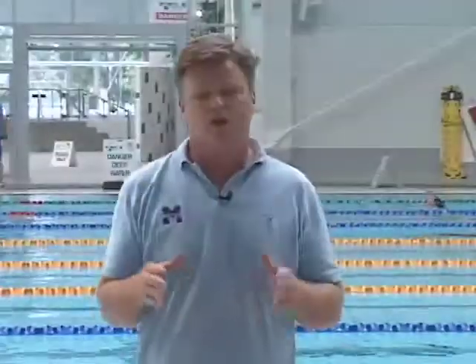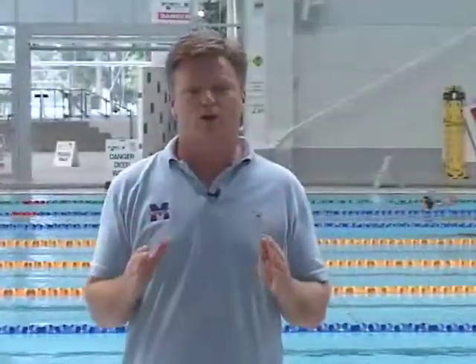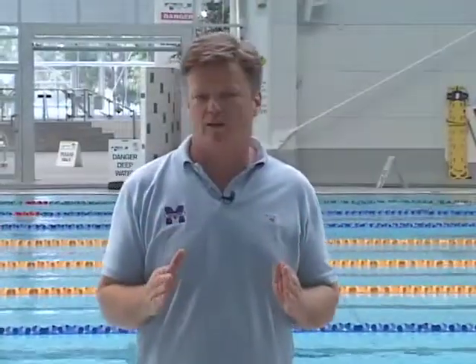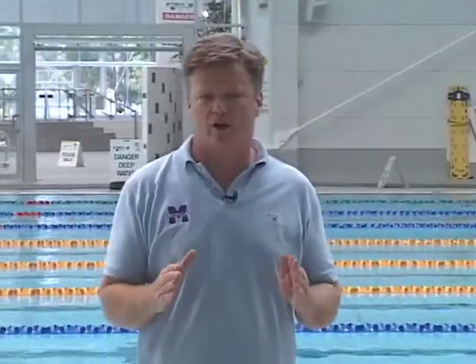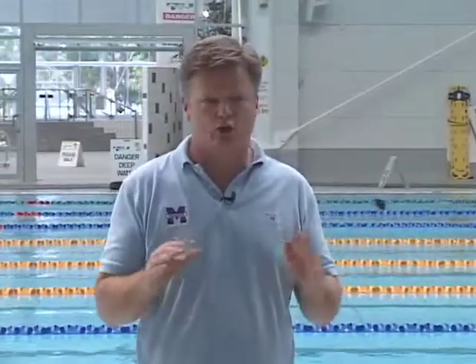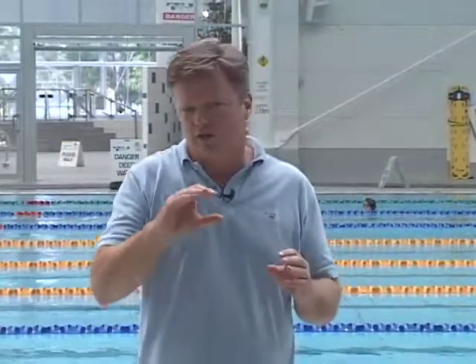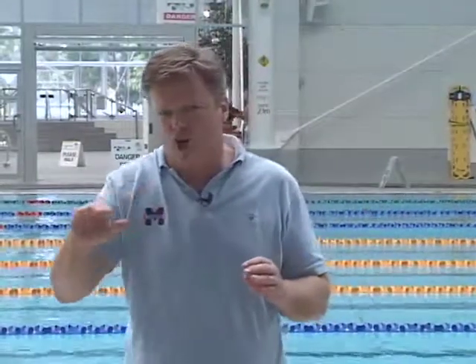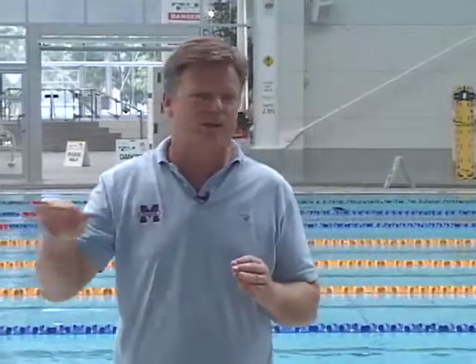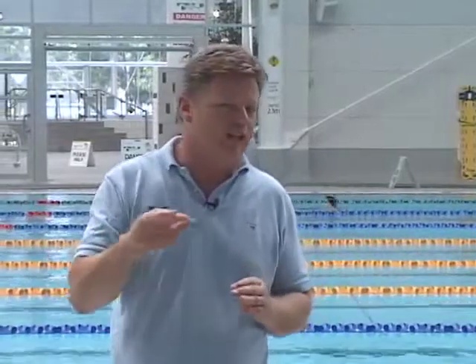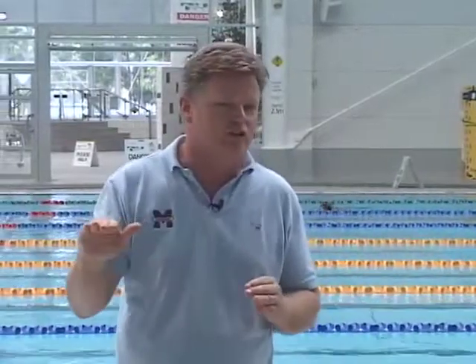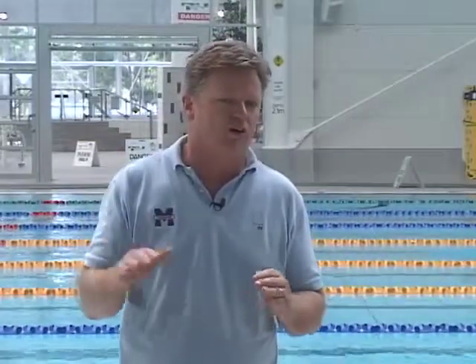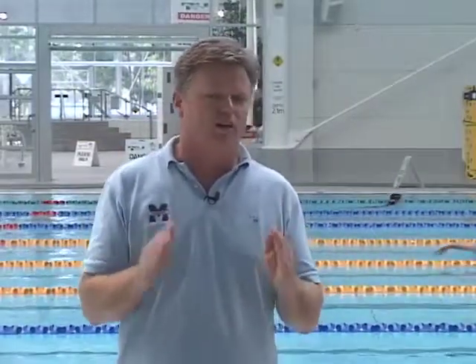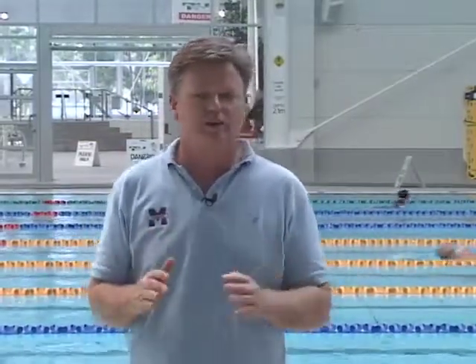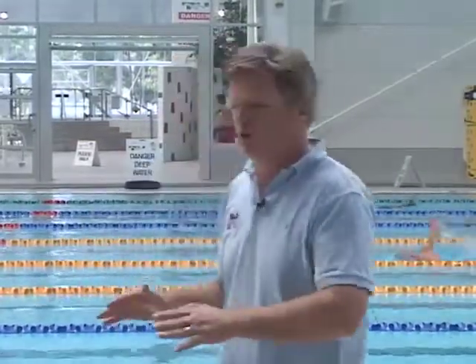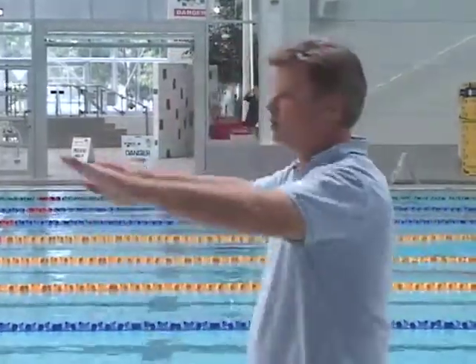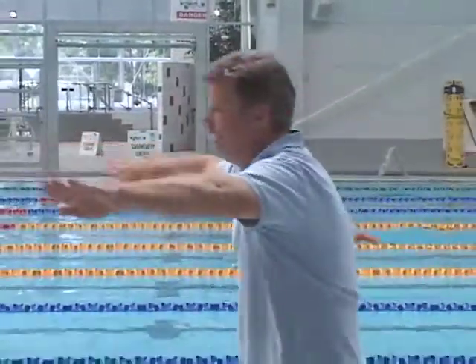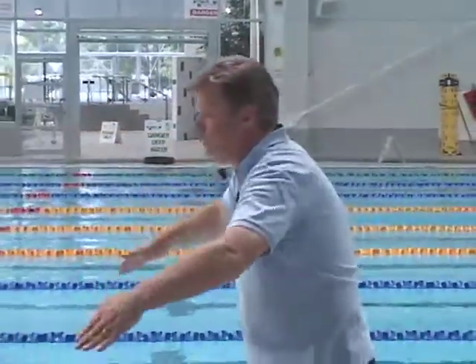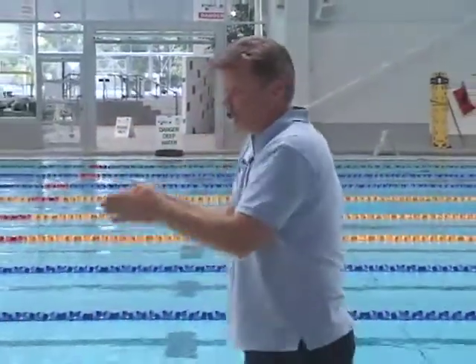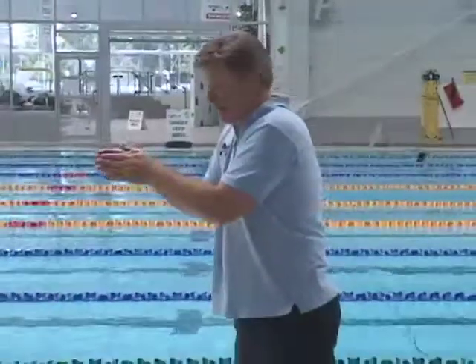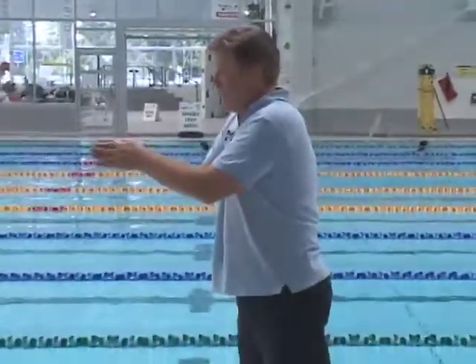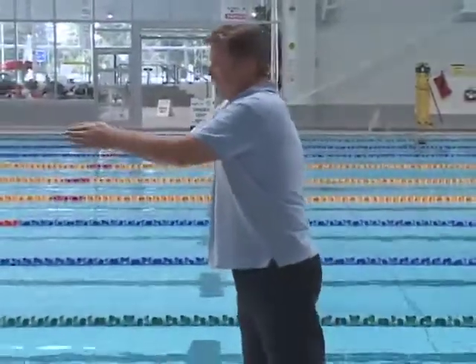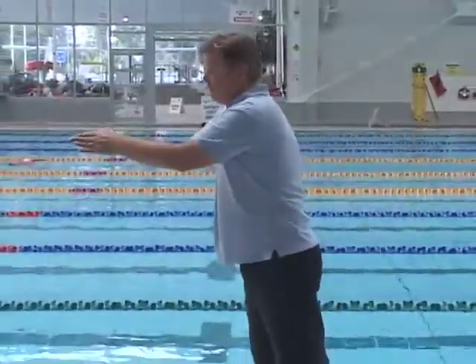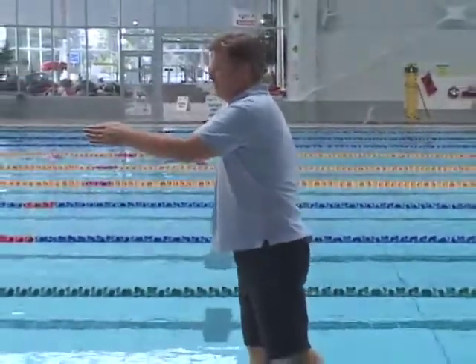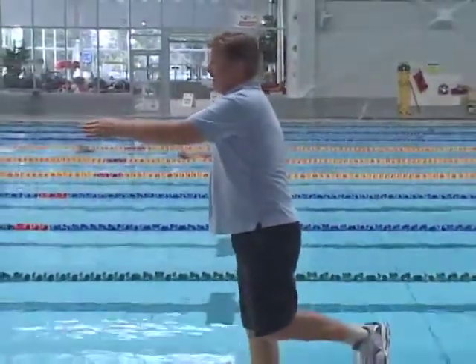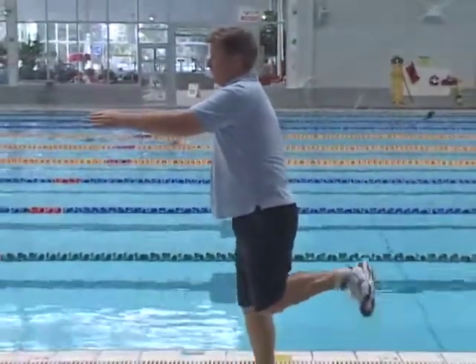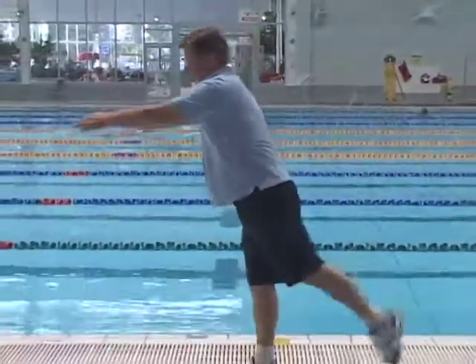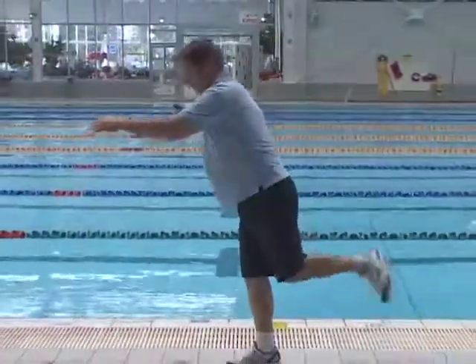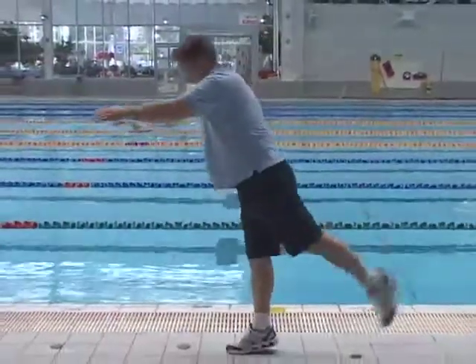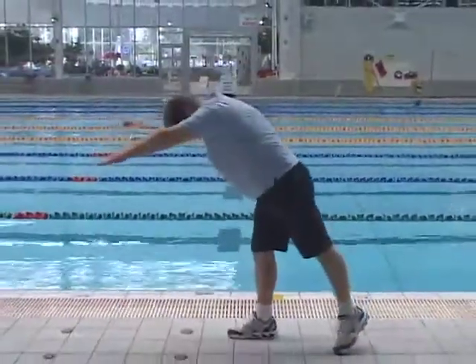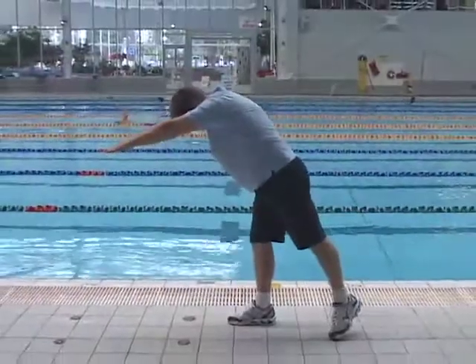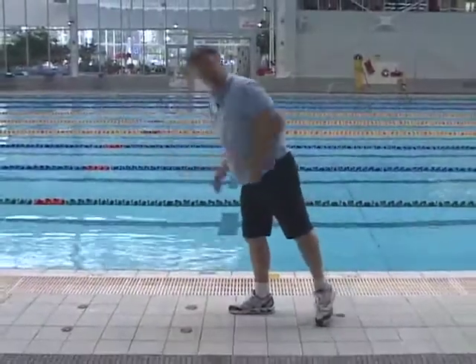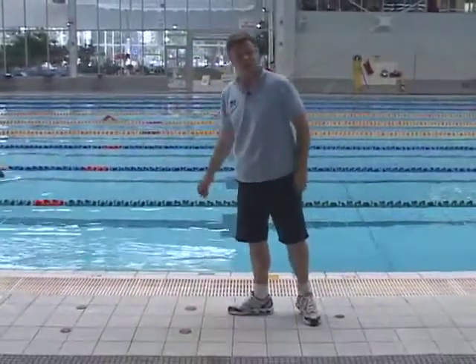The all-important timing in breaststroke is crucial so it flows and we get a lot of length out of the stroke. One of the things we need to do is make sure that once the hands sweep in and we drive forward, the kick is at the very end of the stroke as we lunge into that base position.